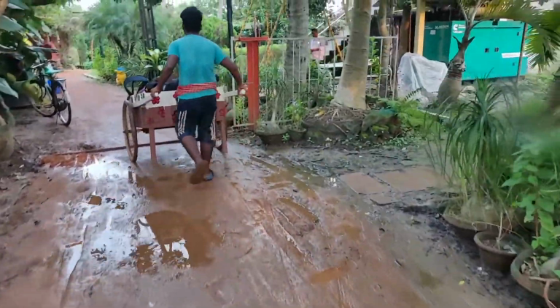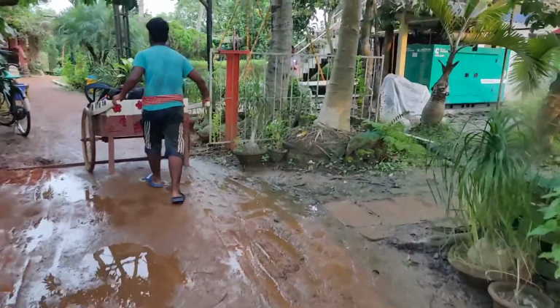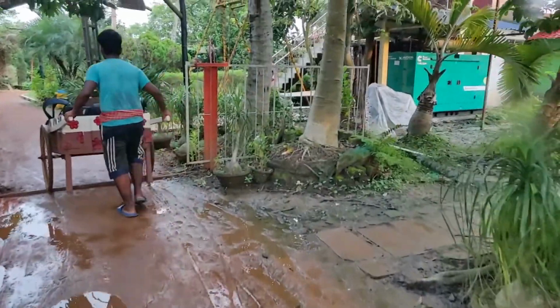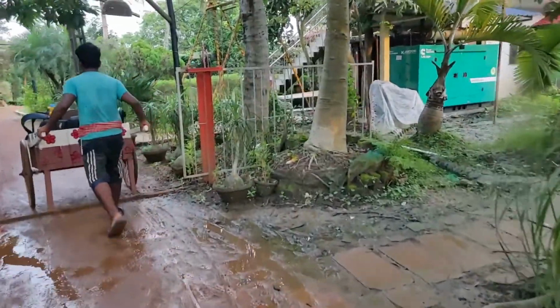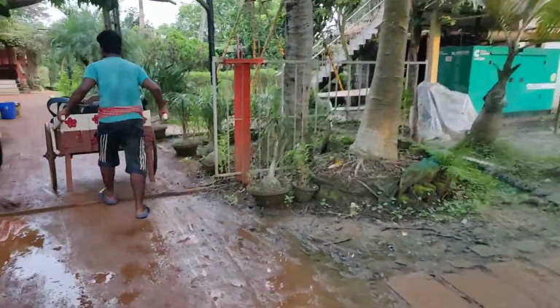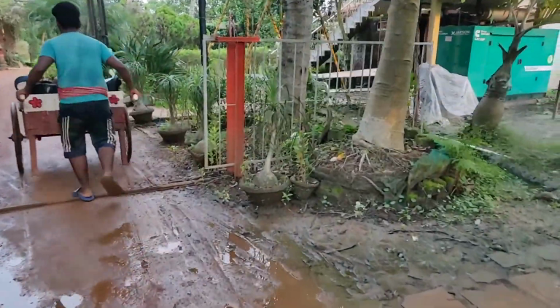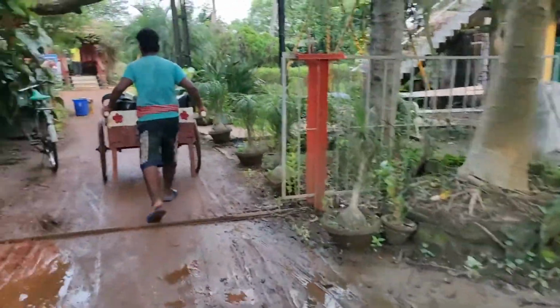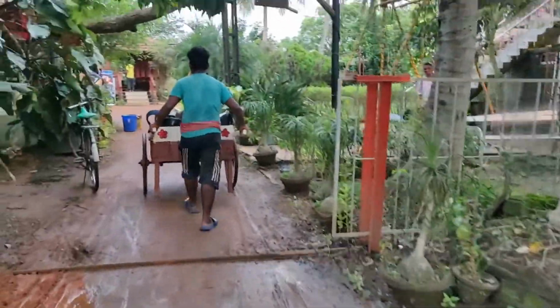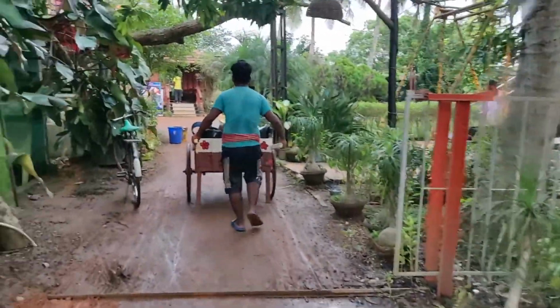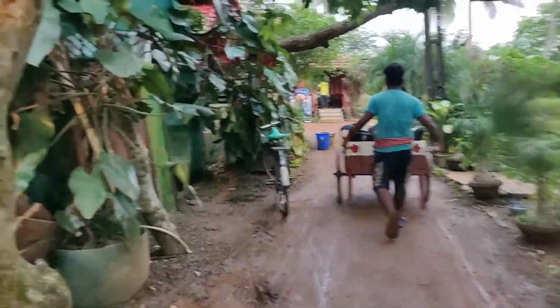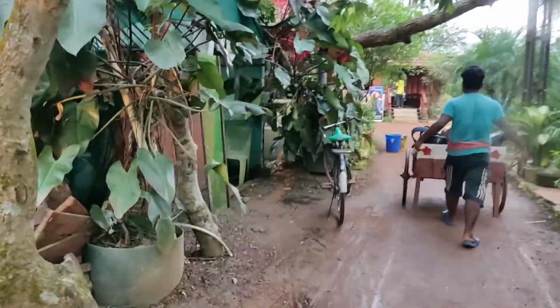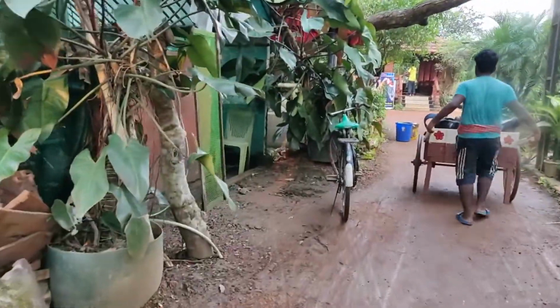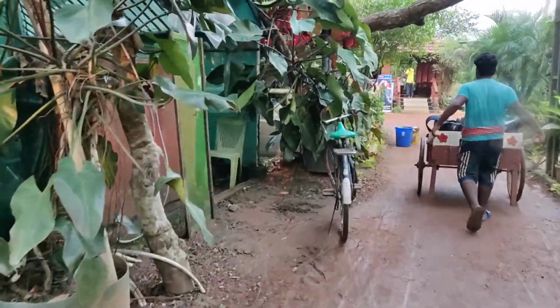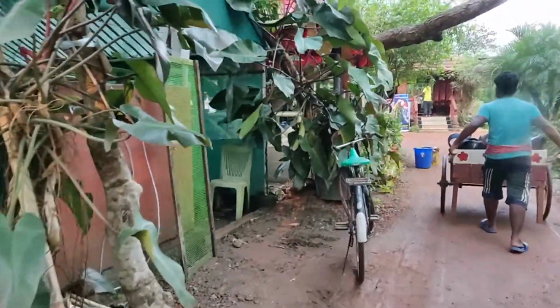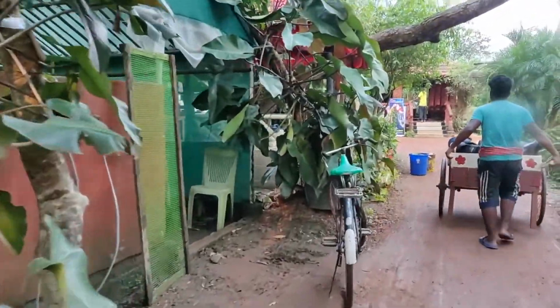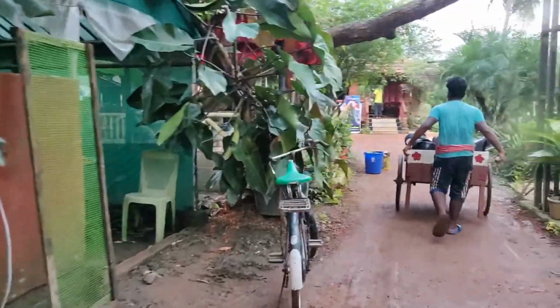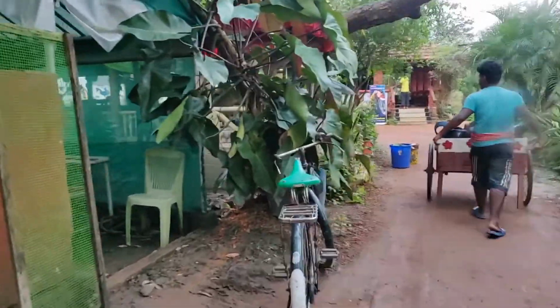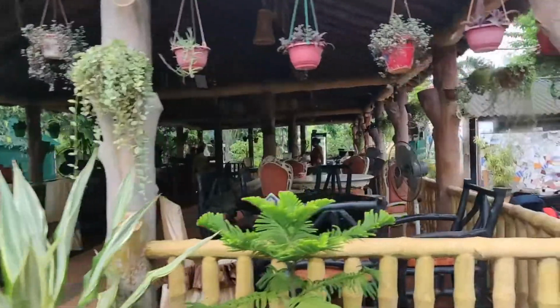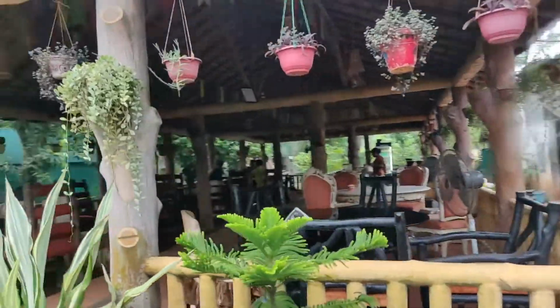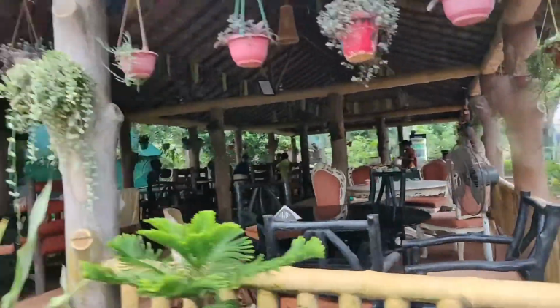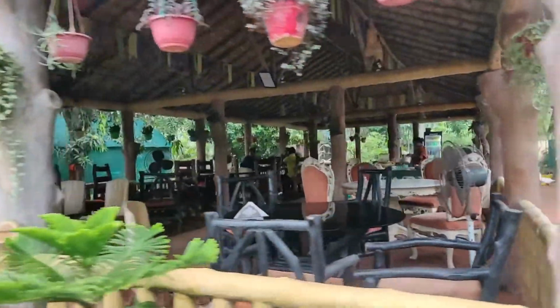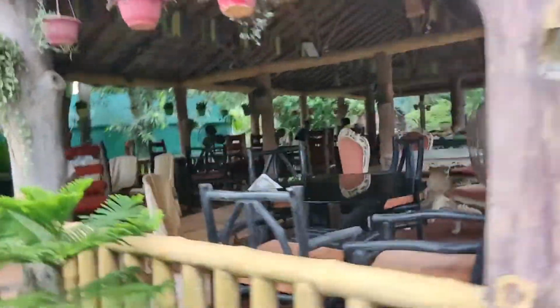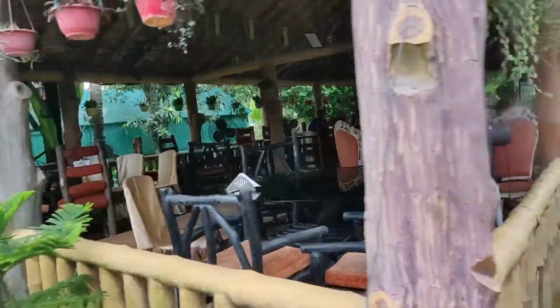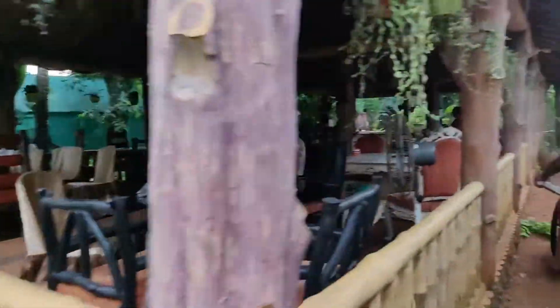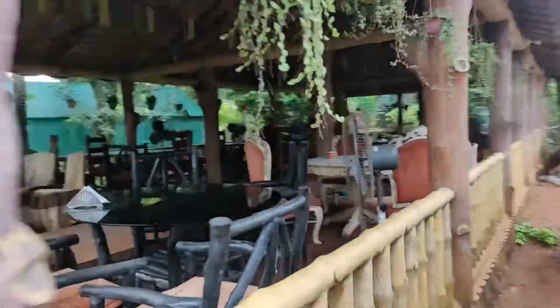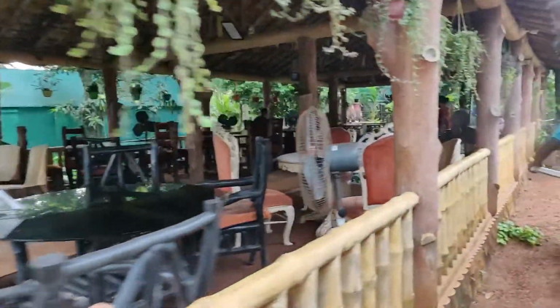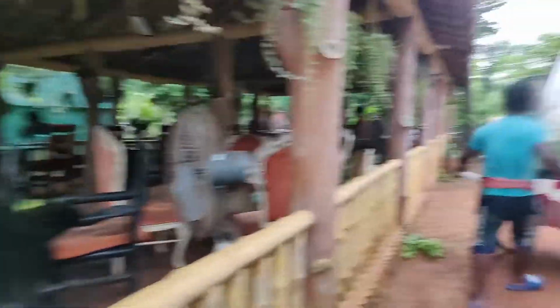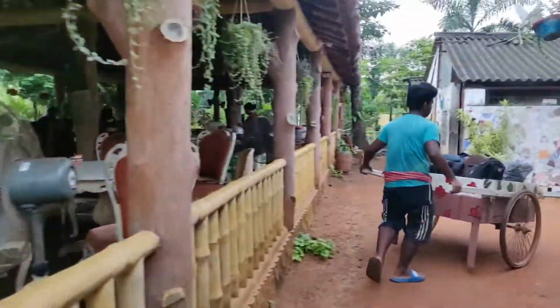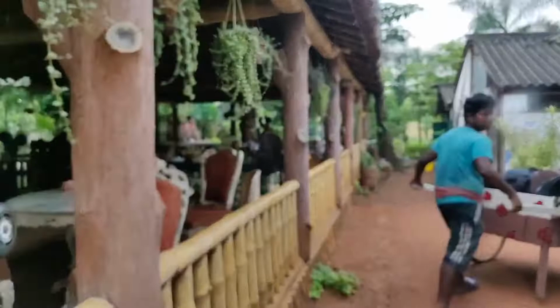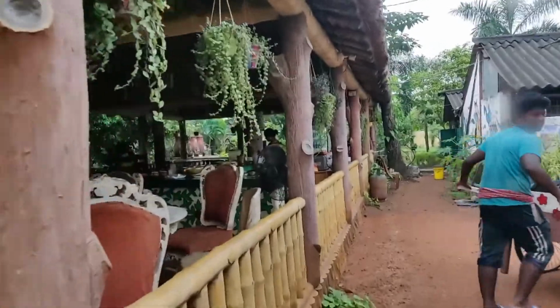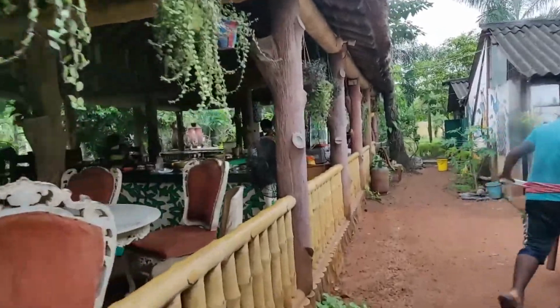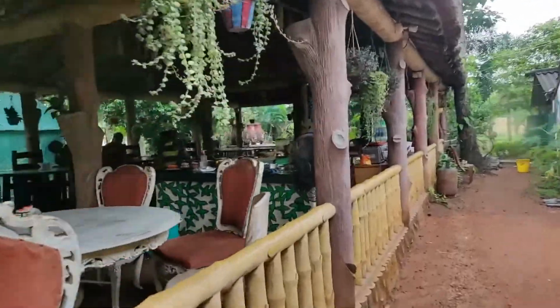It was raining continuously for the past few days. The place is a bit marshy. There's a bit of humidity here. I hope to have a good stay. I'll introduce you to my friends too.